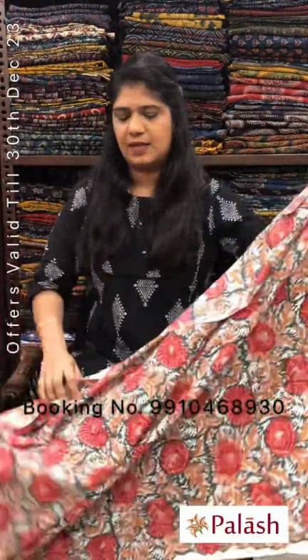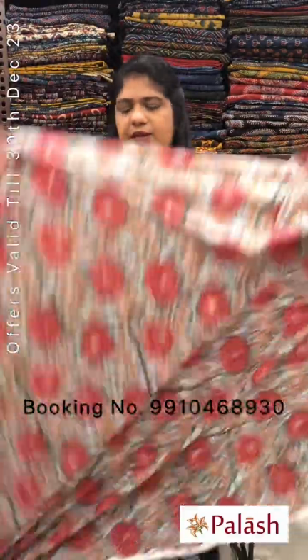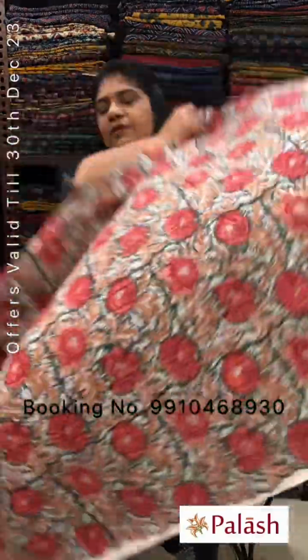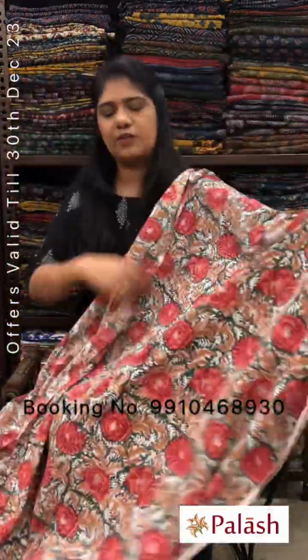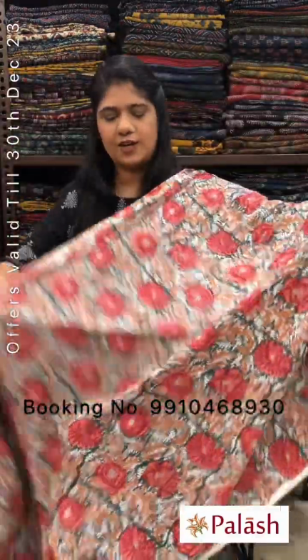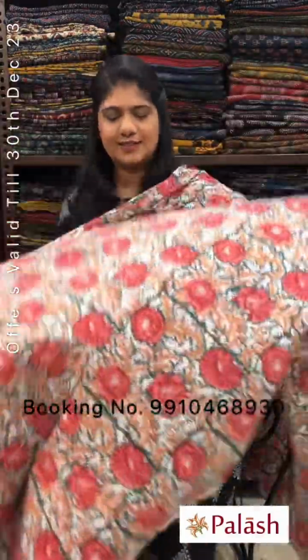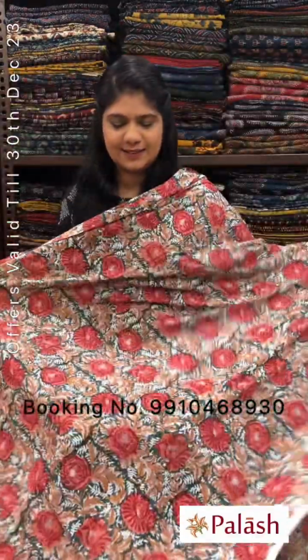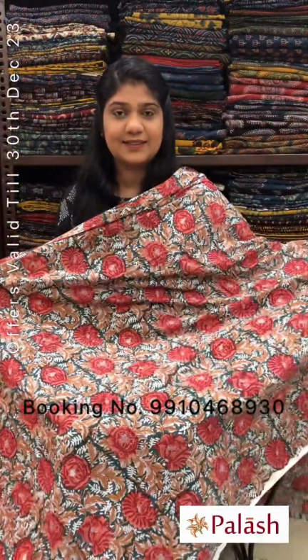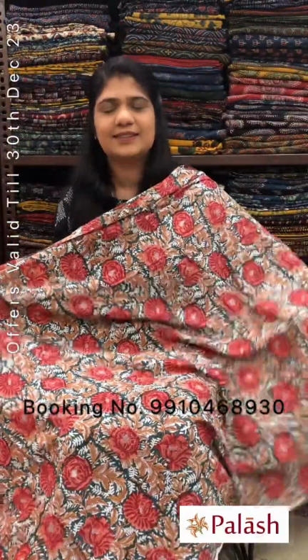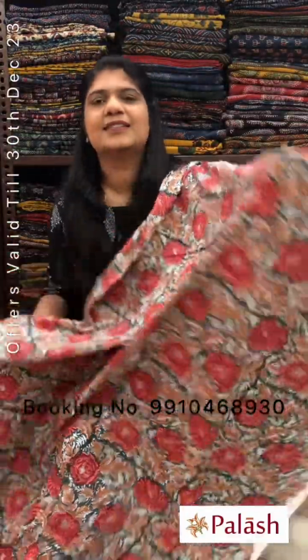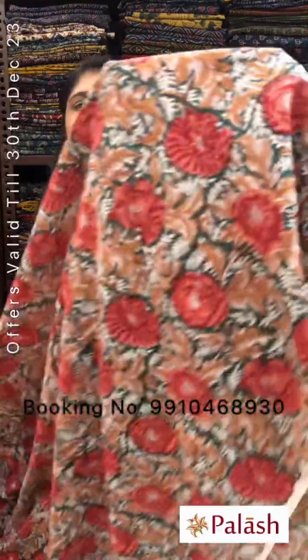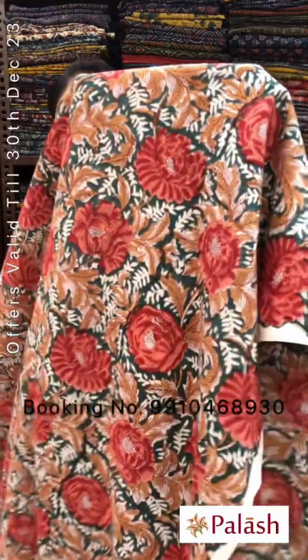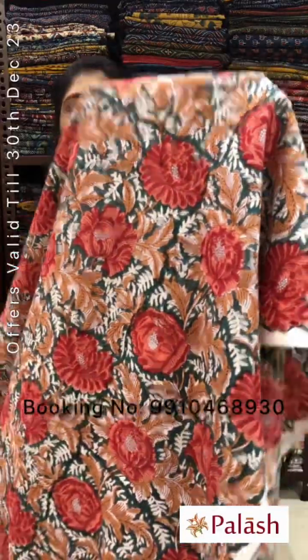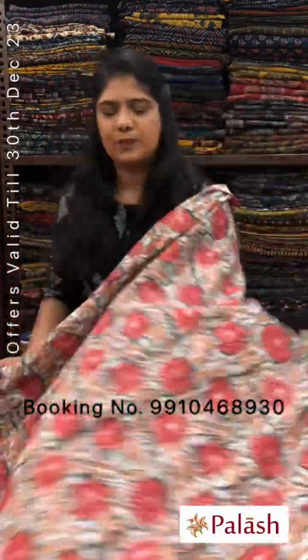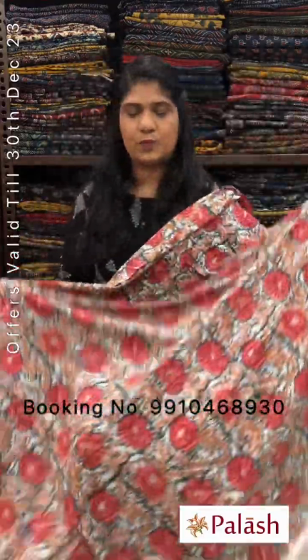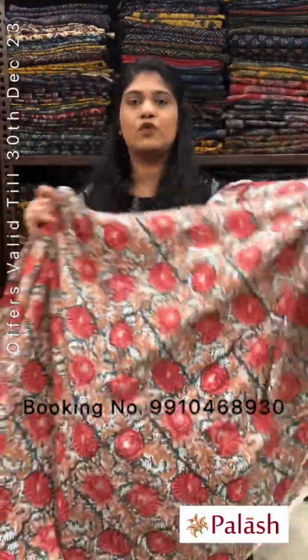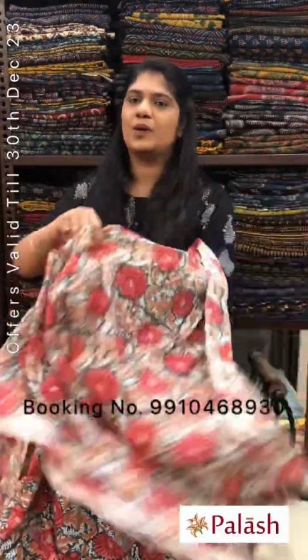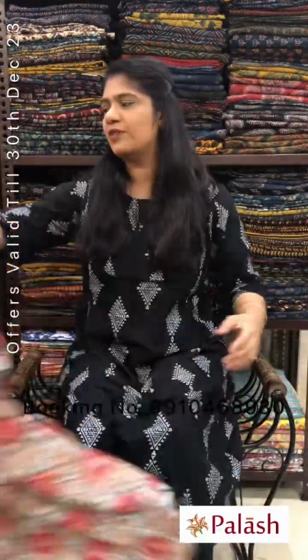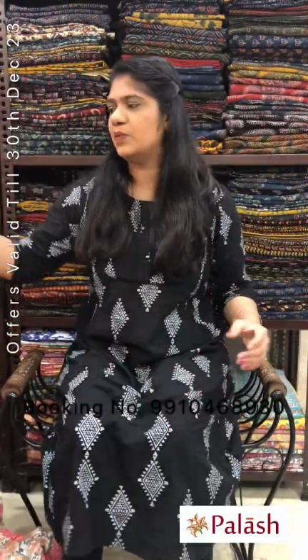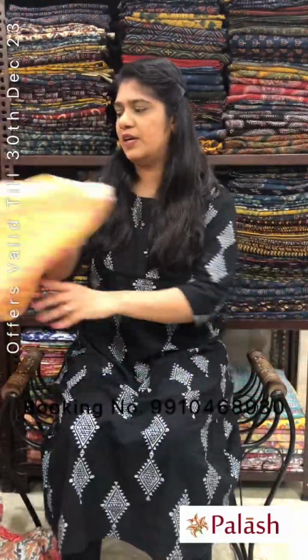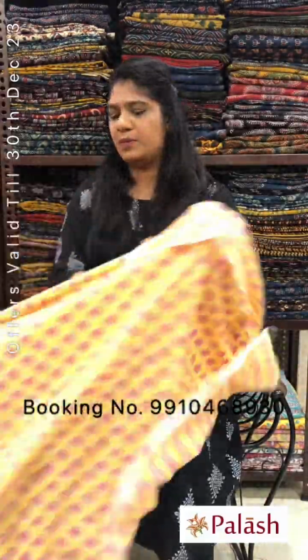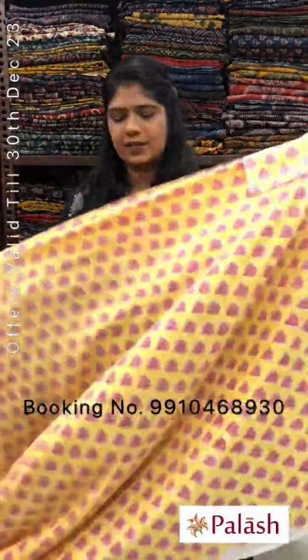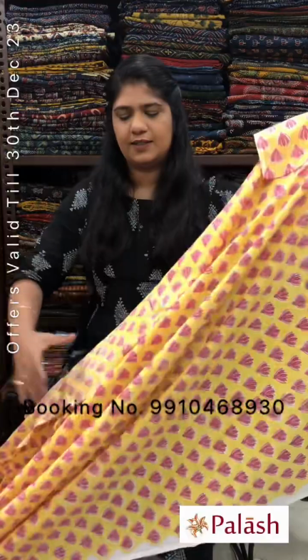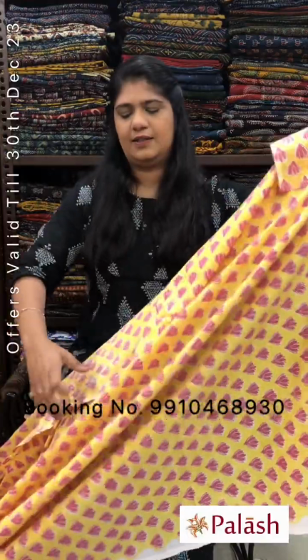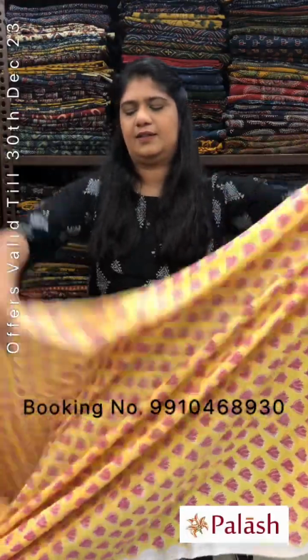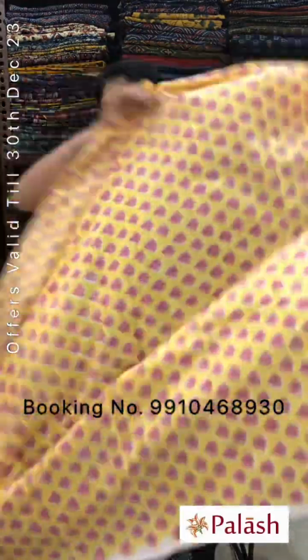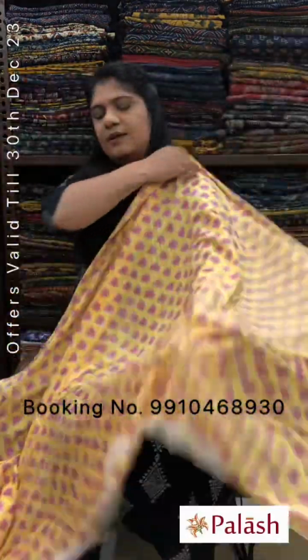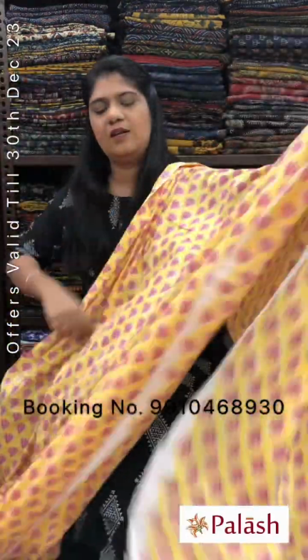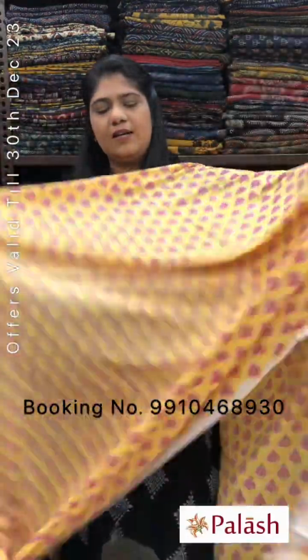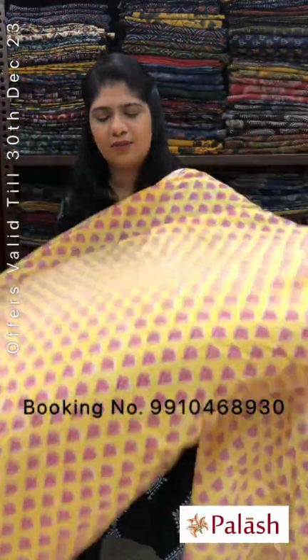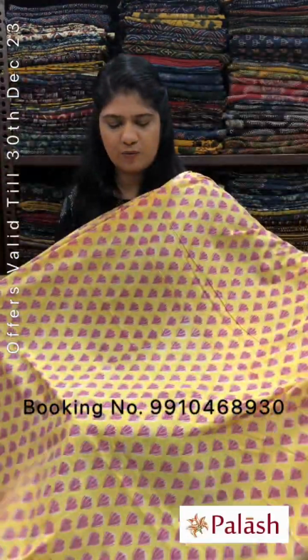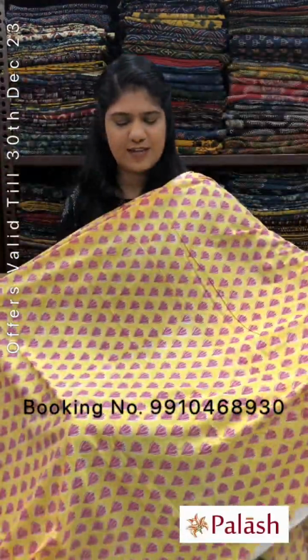Green color with all-over jaal design. Original price Rs.240 per meter, after discount Rs.180 per meter. Yellow color with all-over booty design.